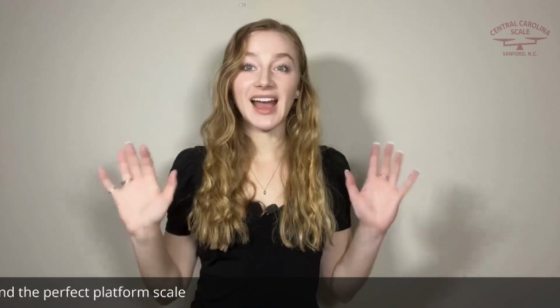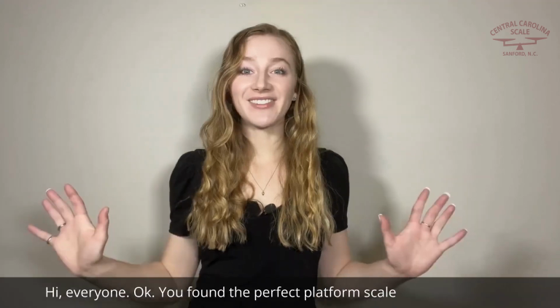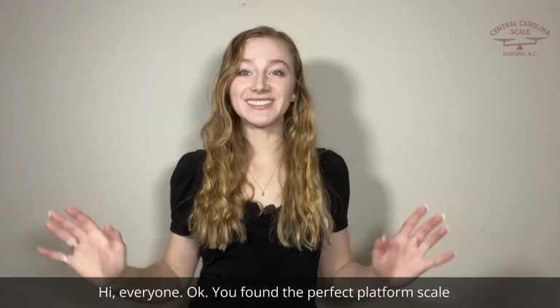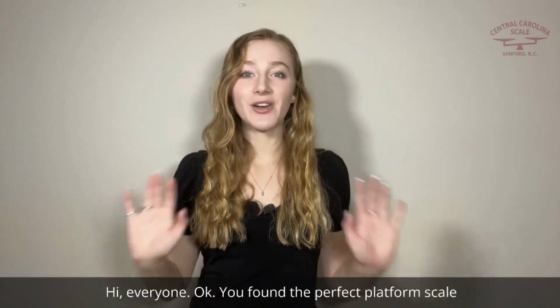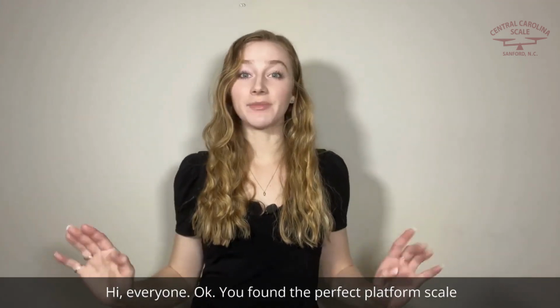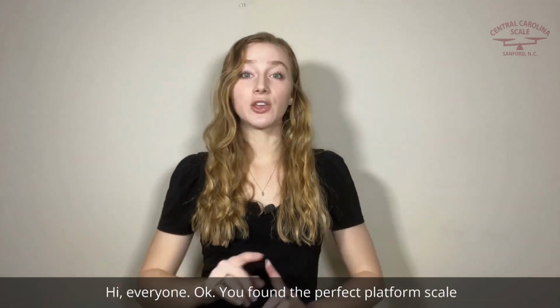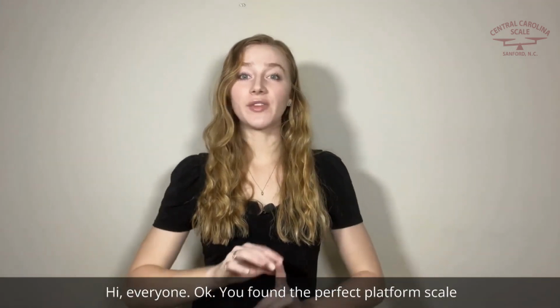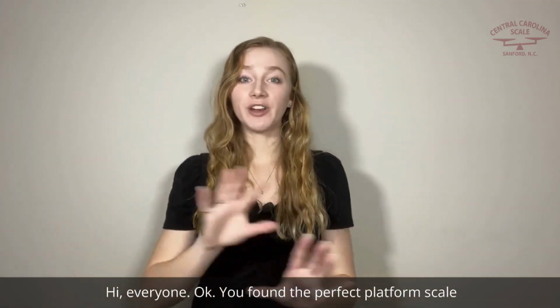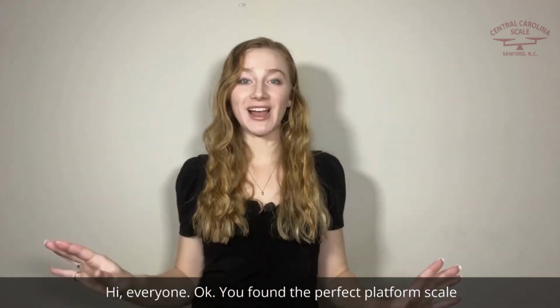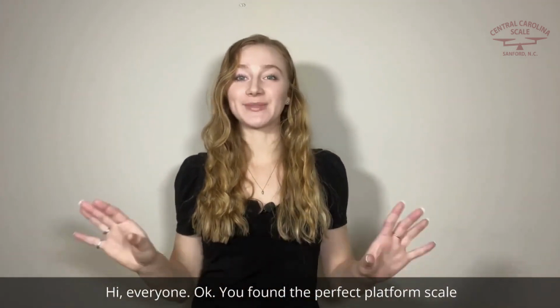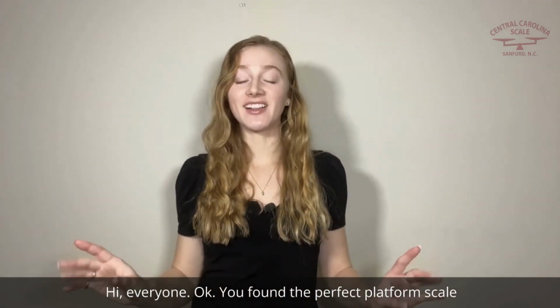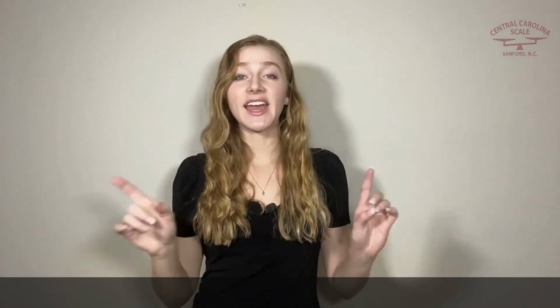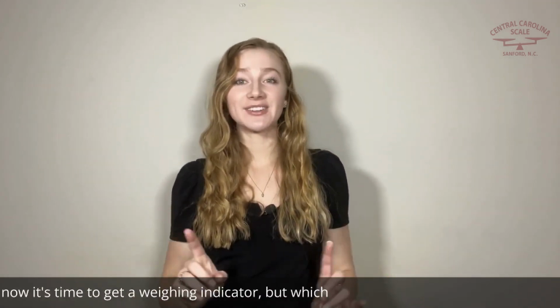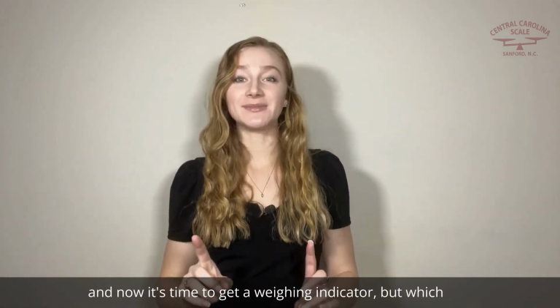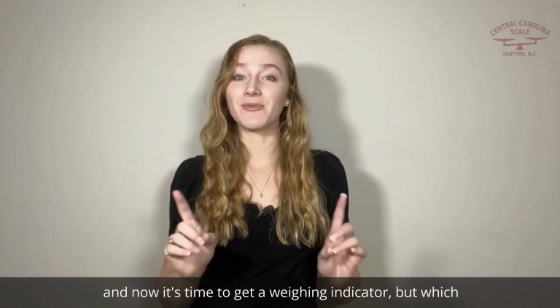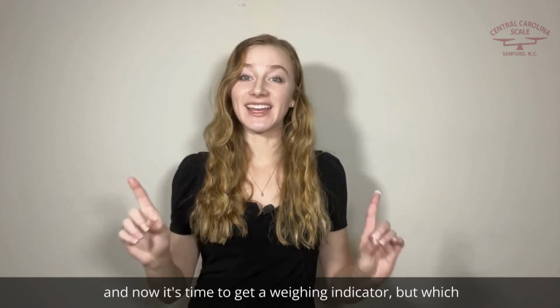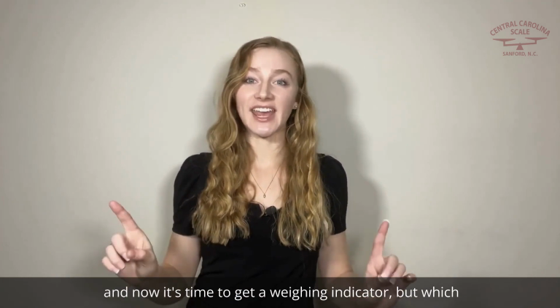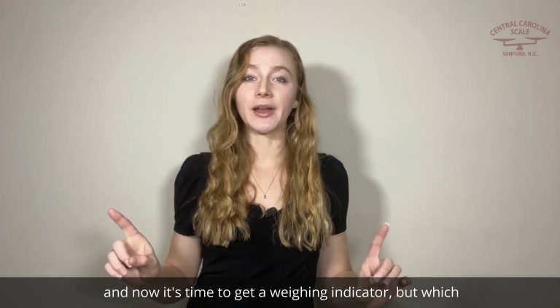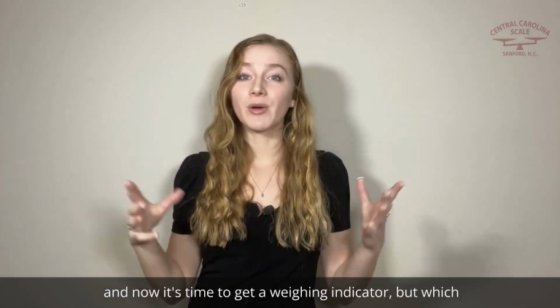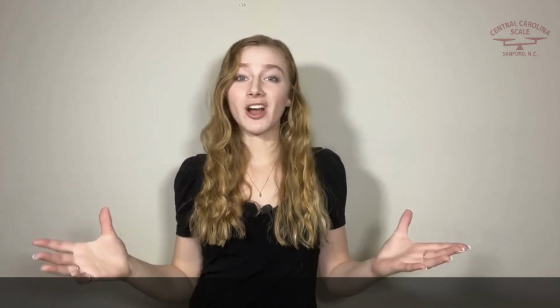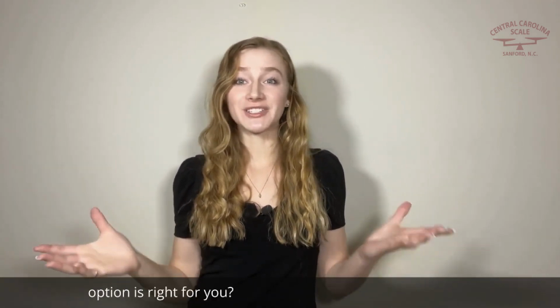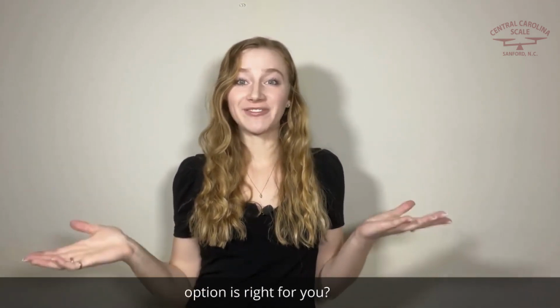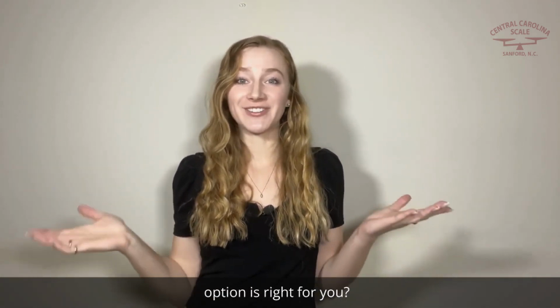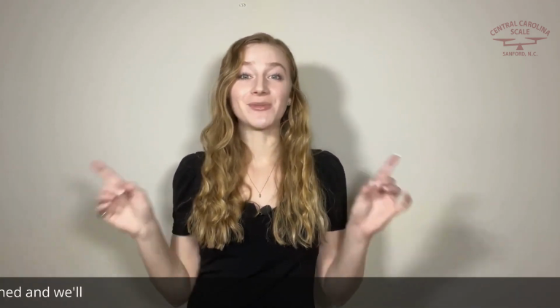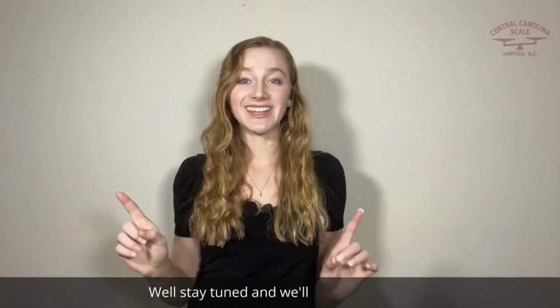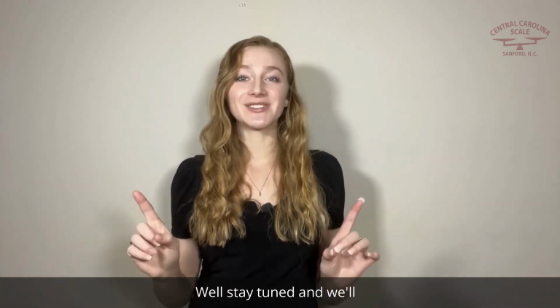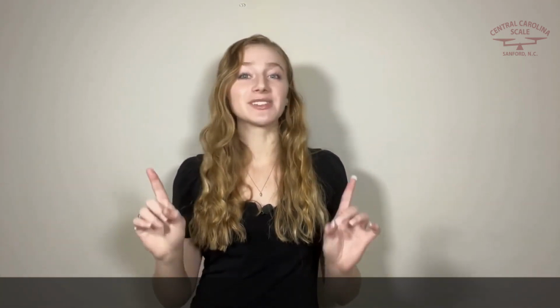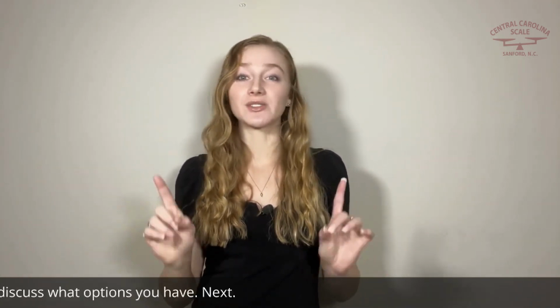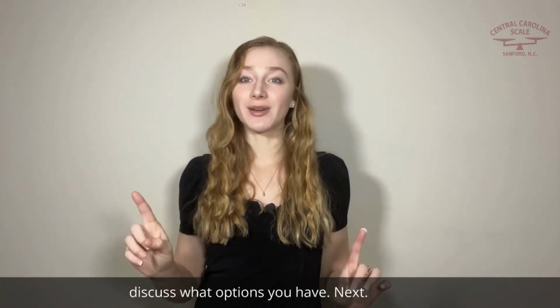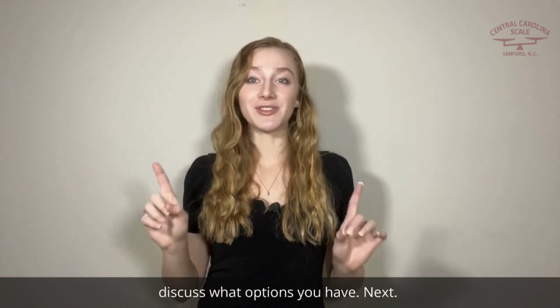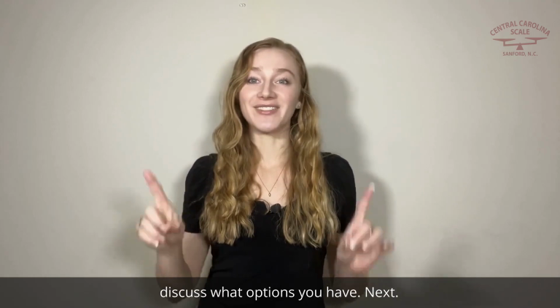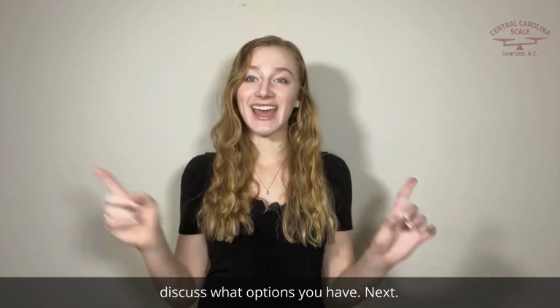Hi everyone! You've found the perfect platform scale, and now it's time to get a weighing indicator. But which option is right for you? Stay tuned and we'll discuss what options you have next.